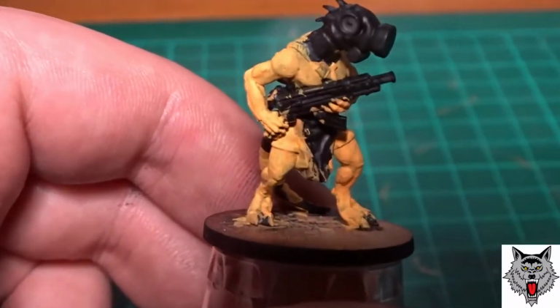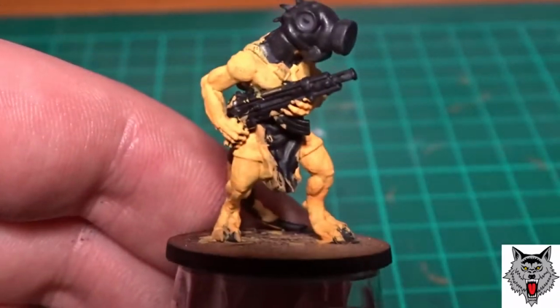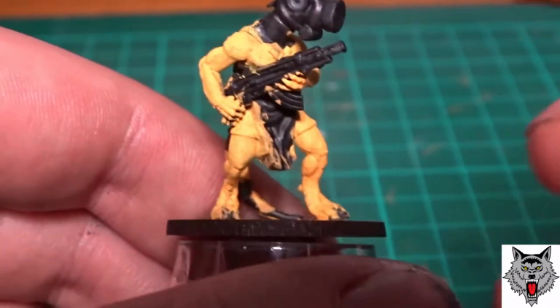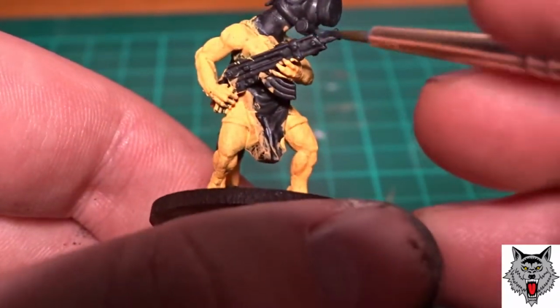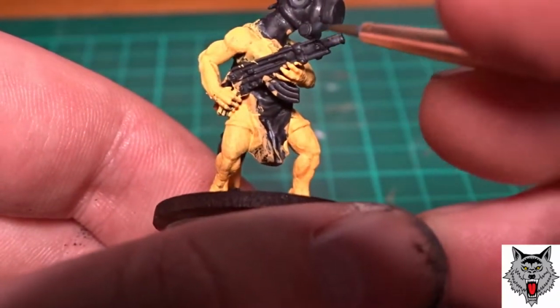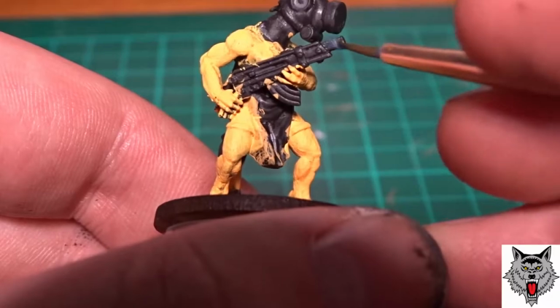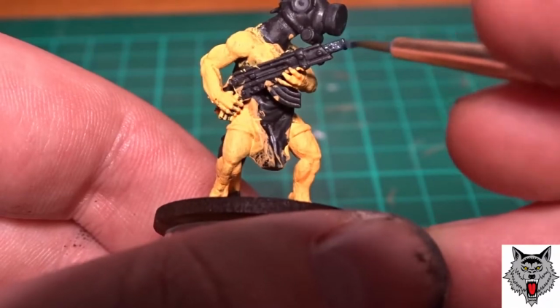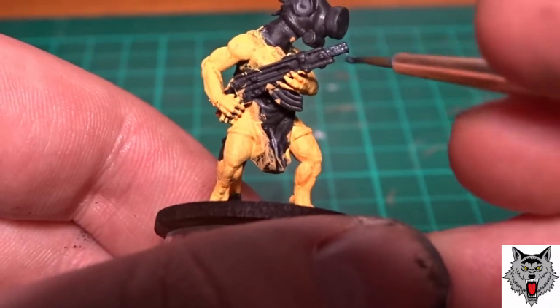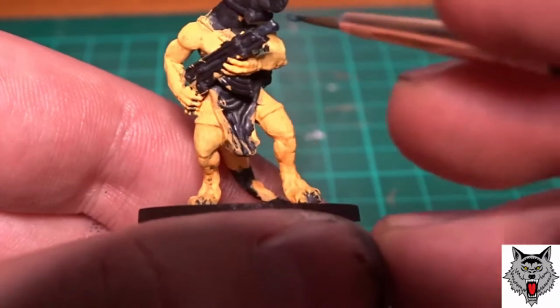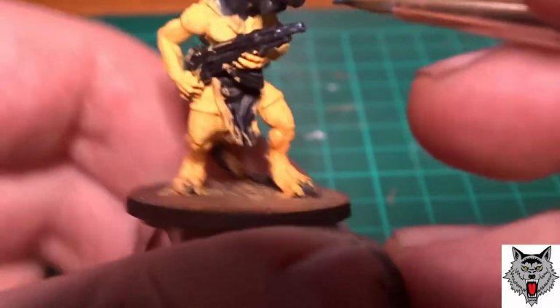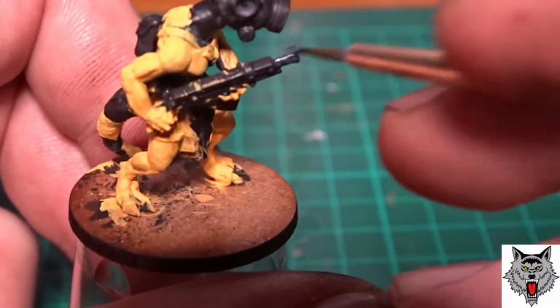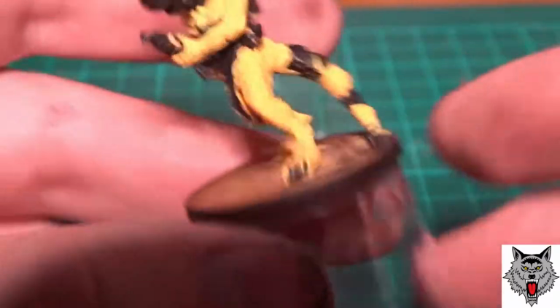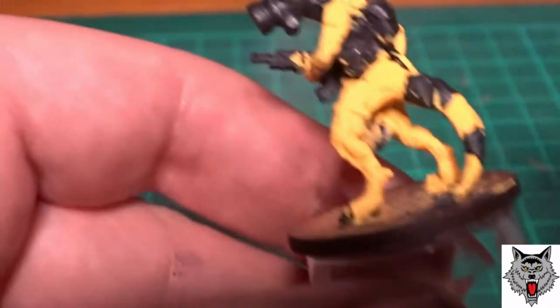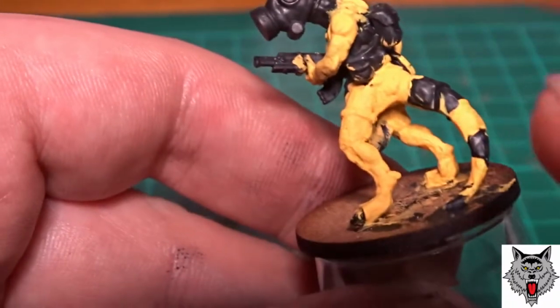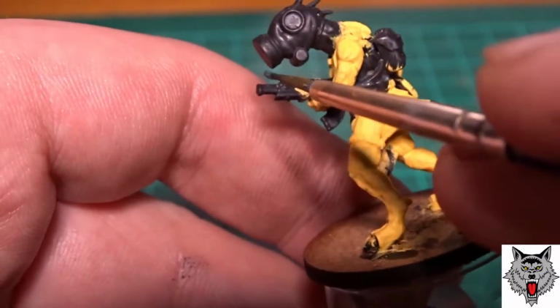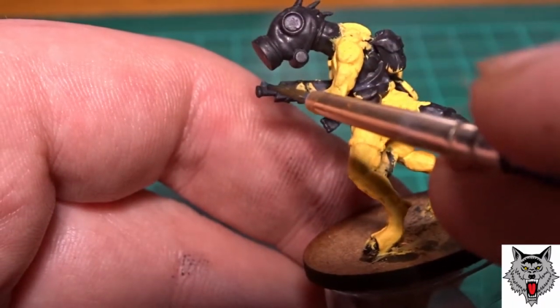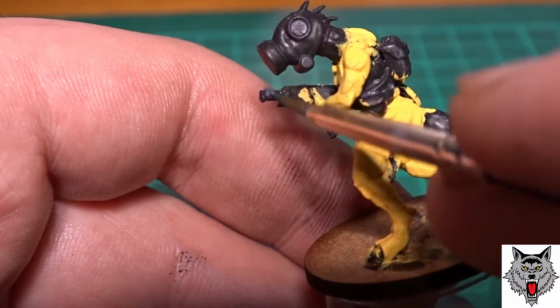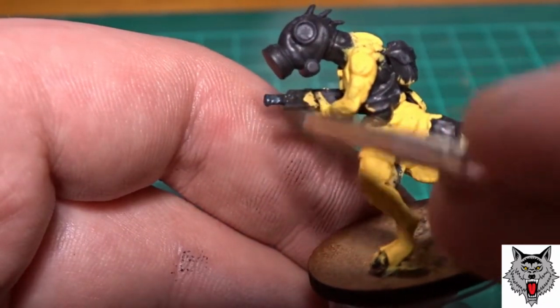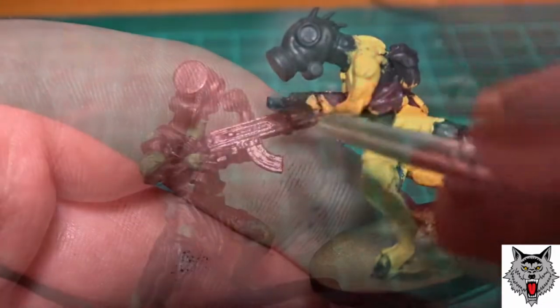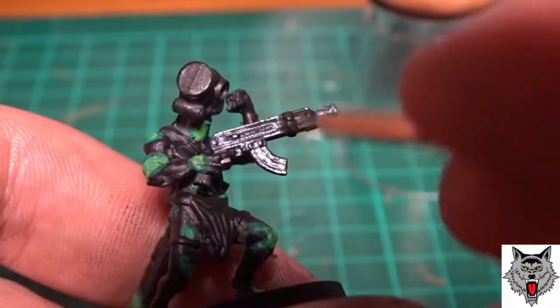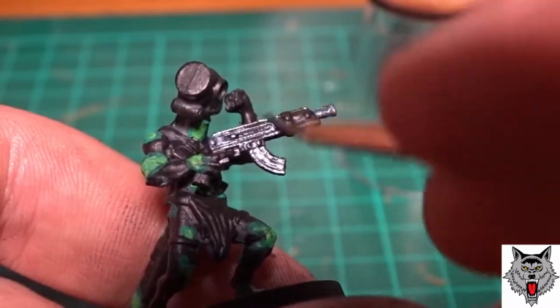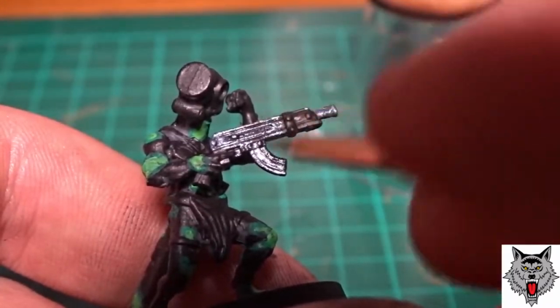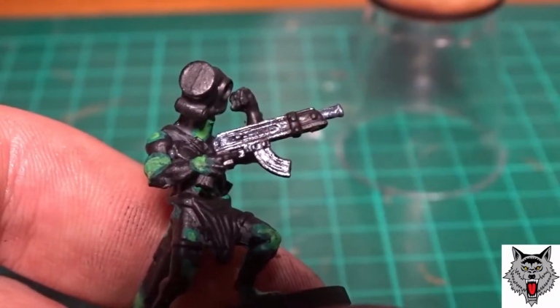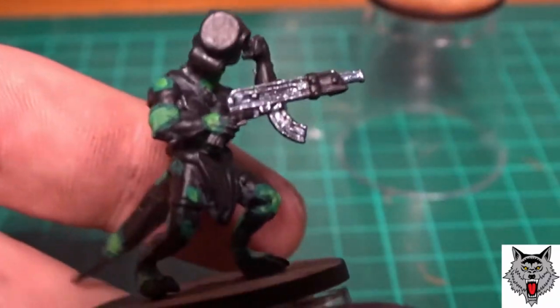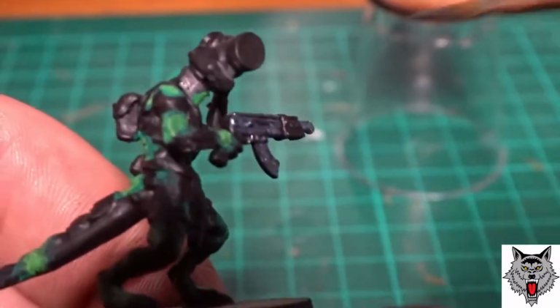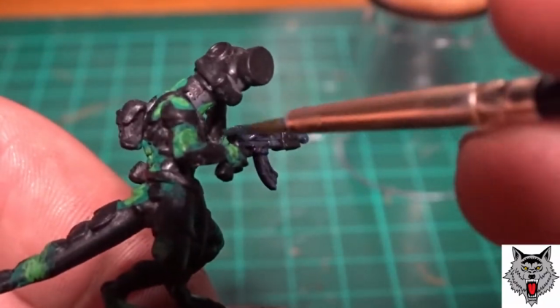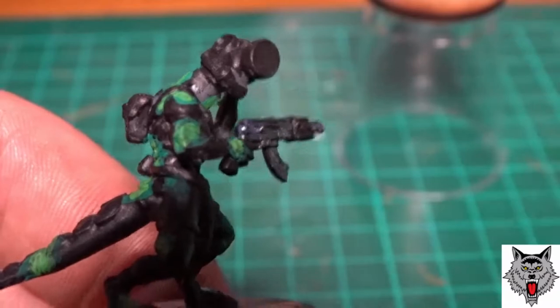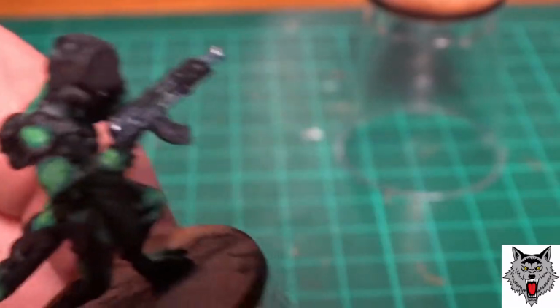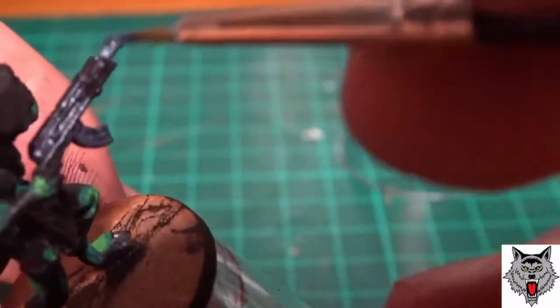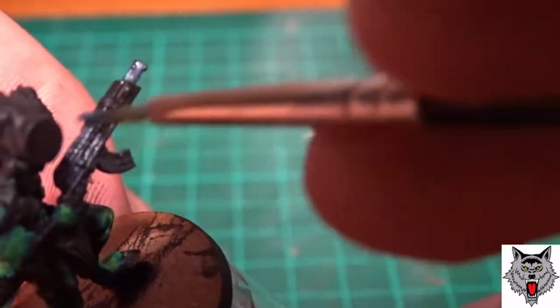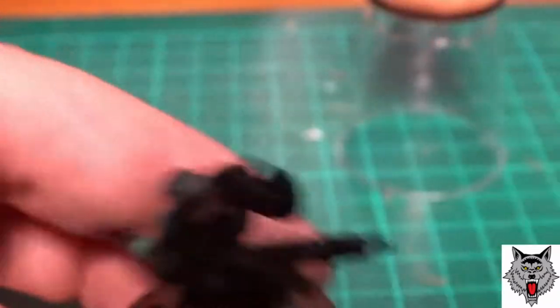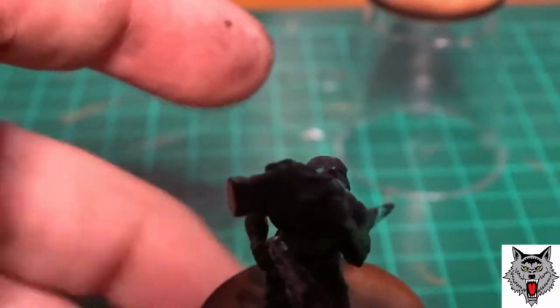After putting on the main skin colours for the schemes, I then moved on to gun metal, which is on the rifle and on the face and the gas masks, and any spare clips that are attached to backpacks or on the straps and webbing.